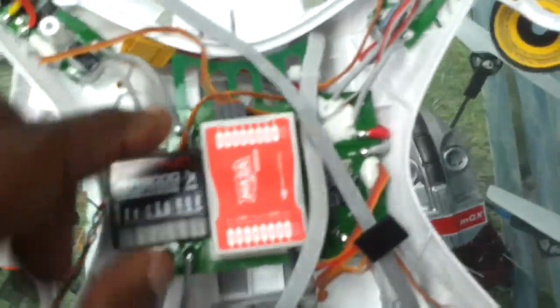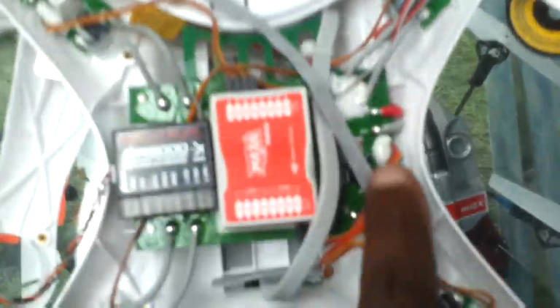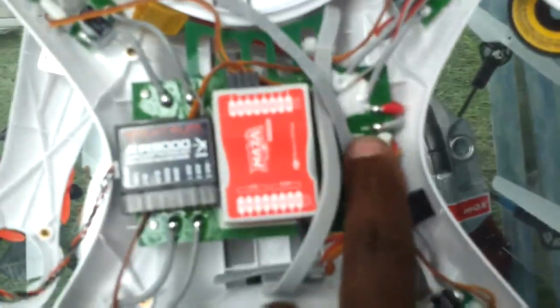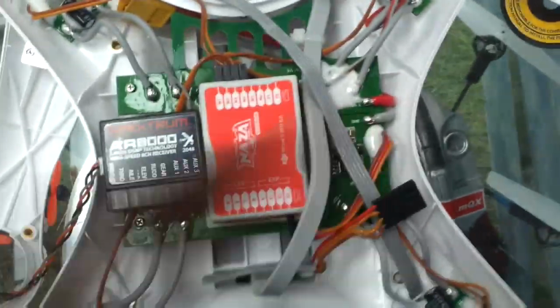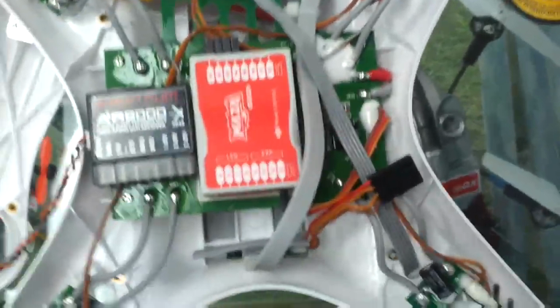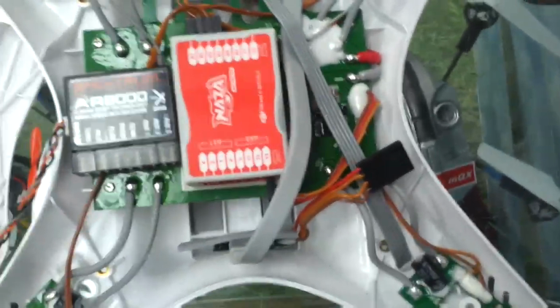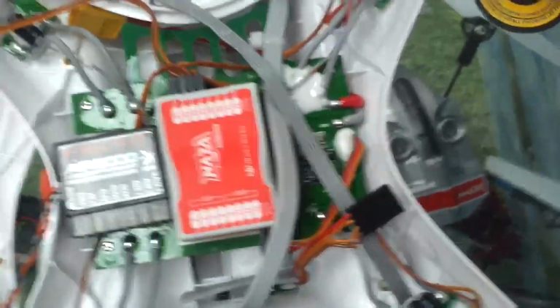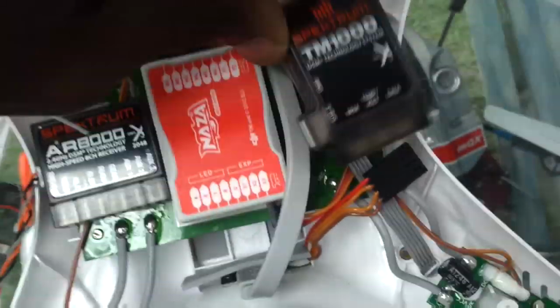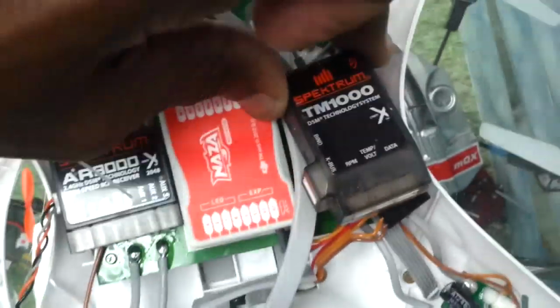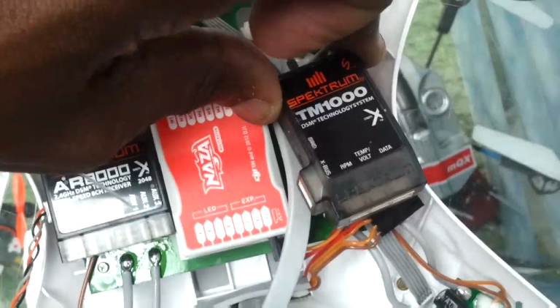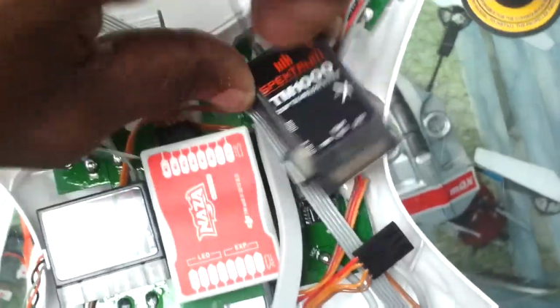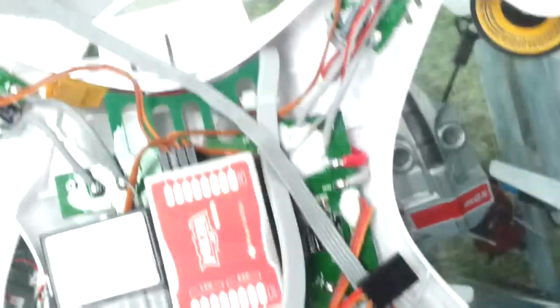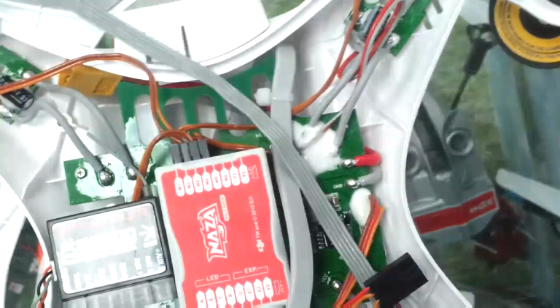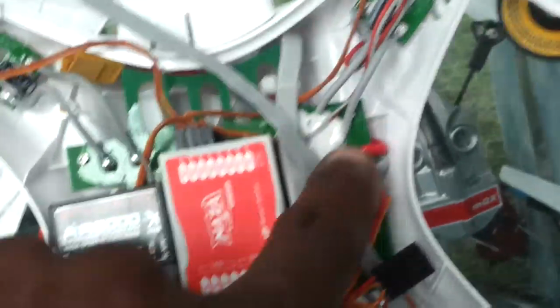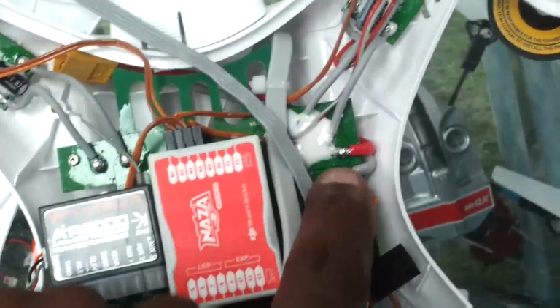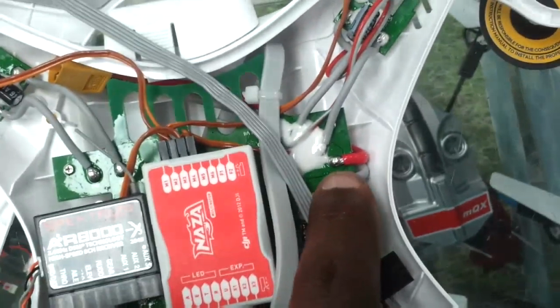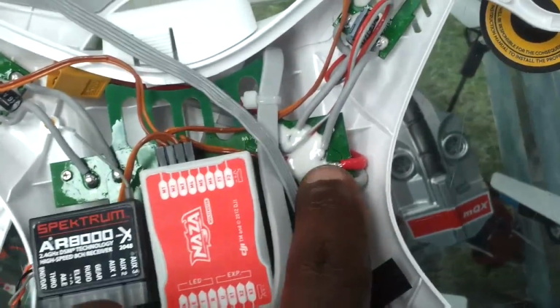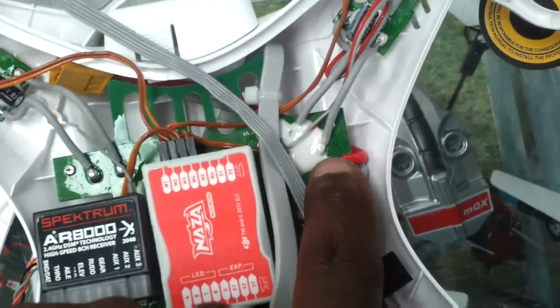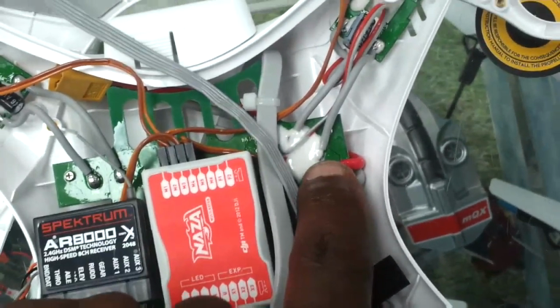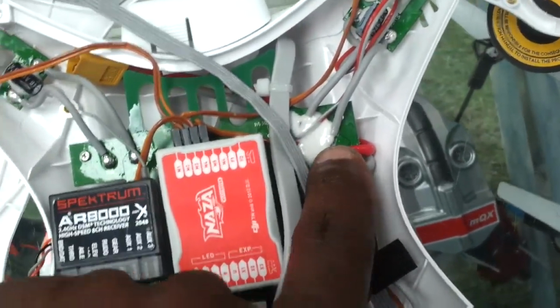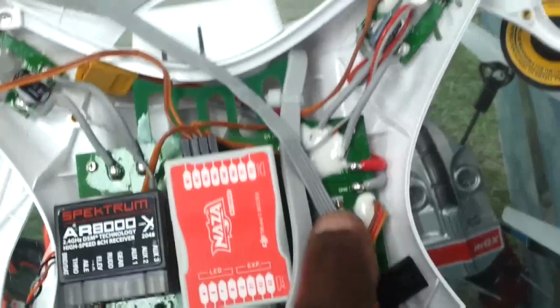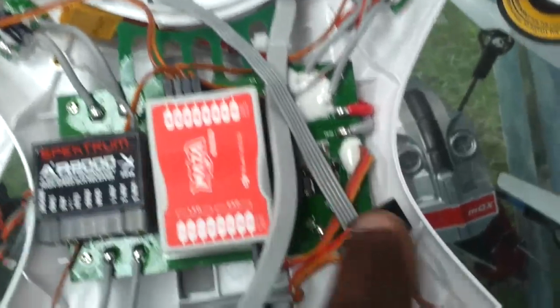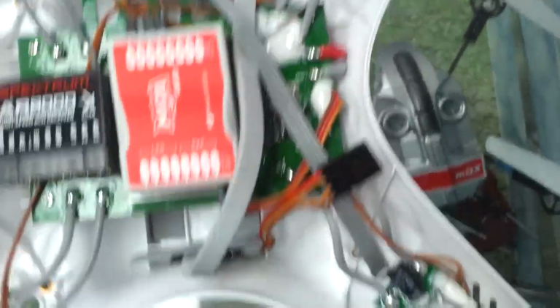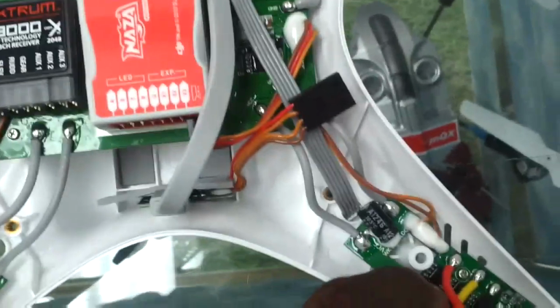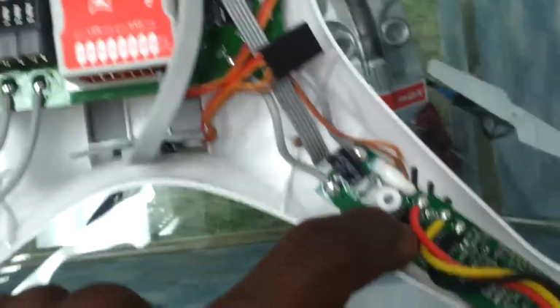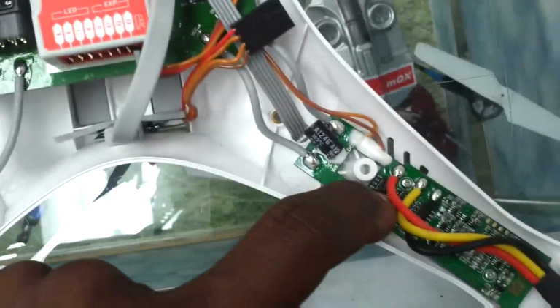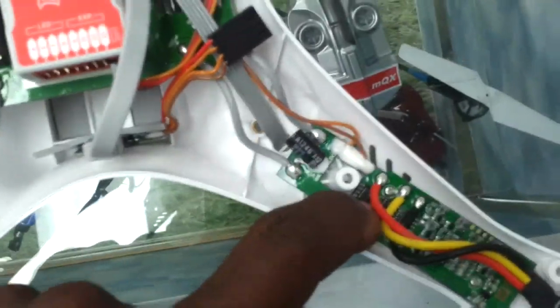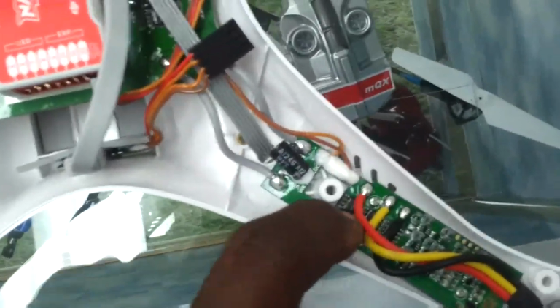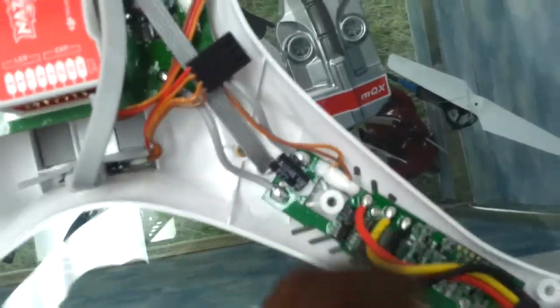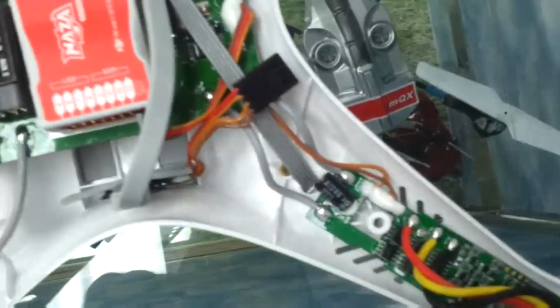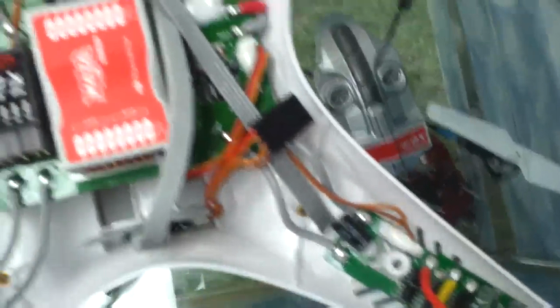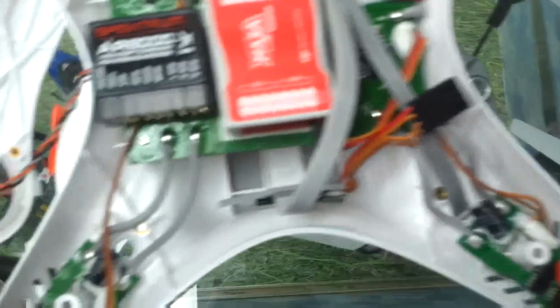We're going to put in this area the telemetry unit, which goes right there, and we're going to wire the positives to the battery from there. The temperature sensor is going to go right there on the ESC to let us know if we're lifting too much weight or not.